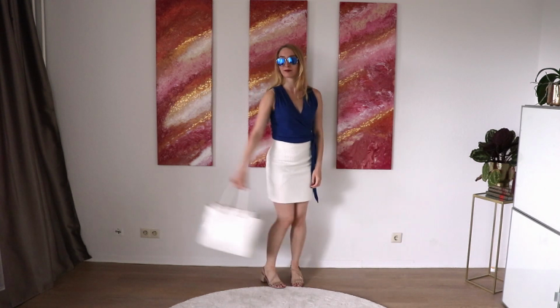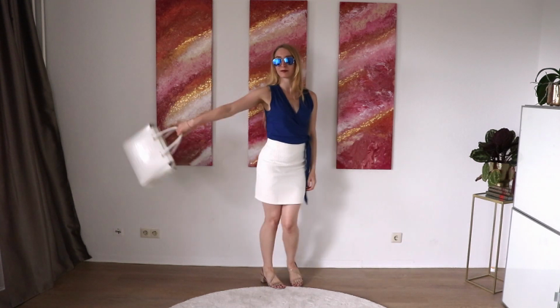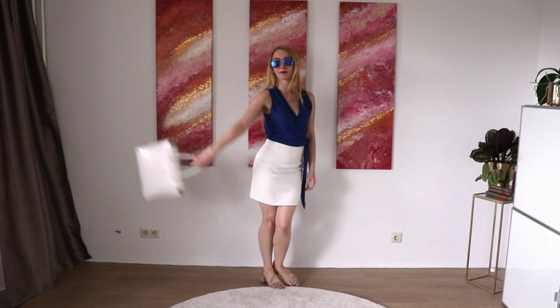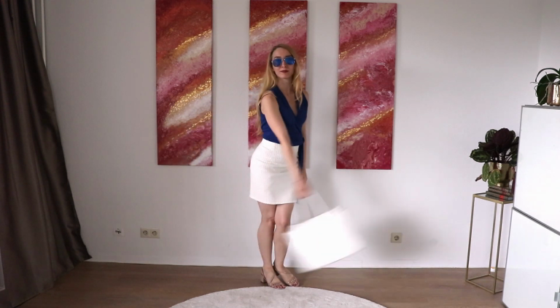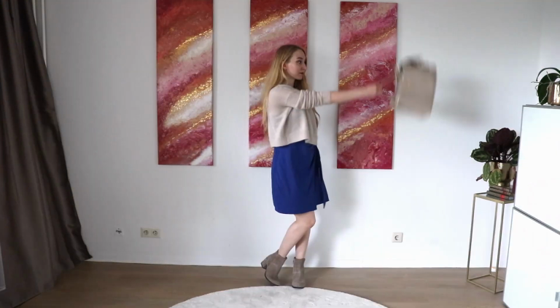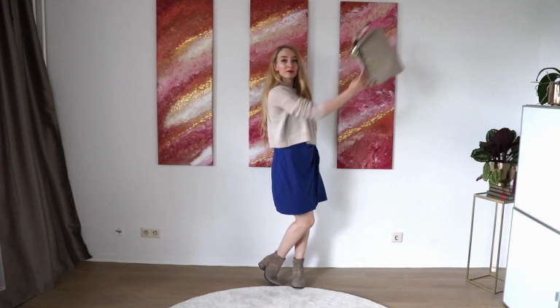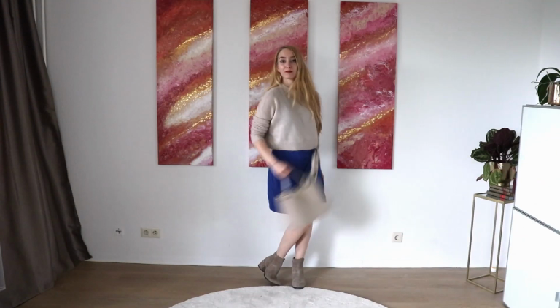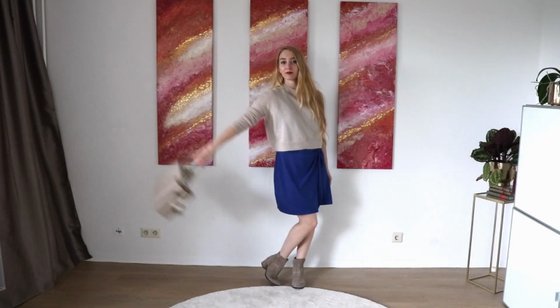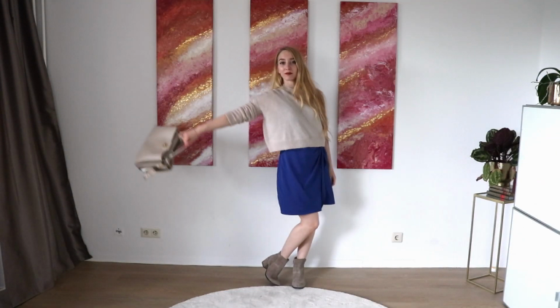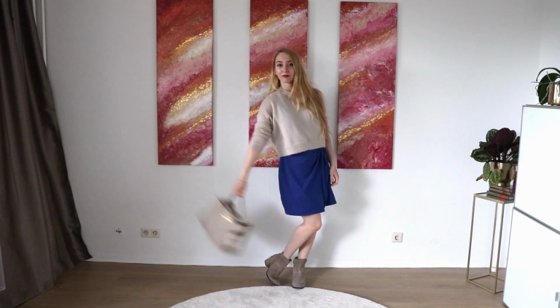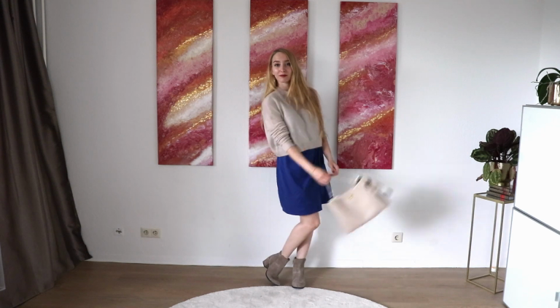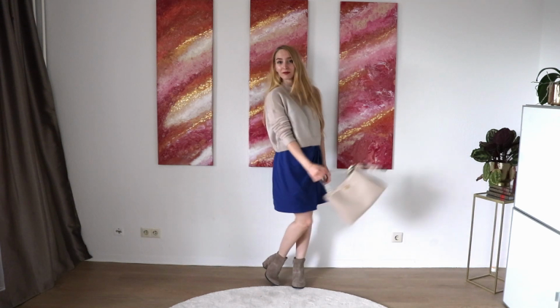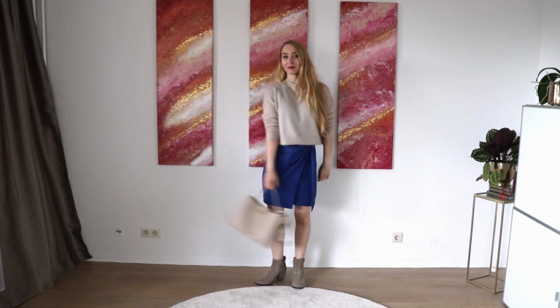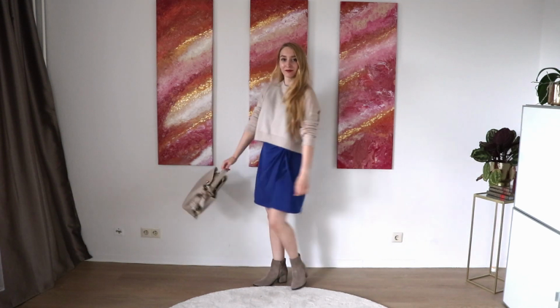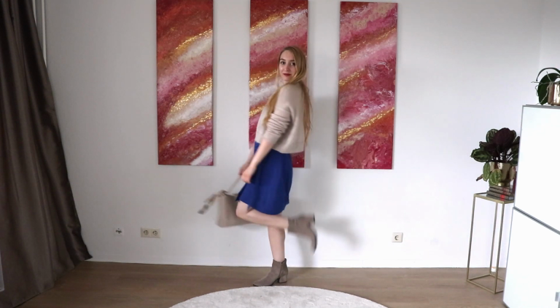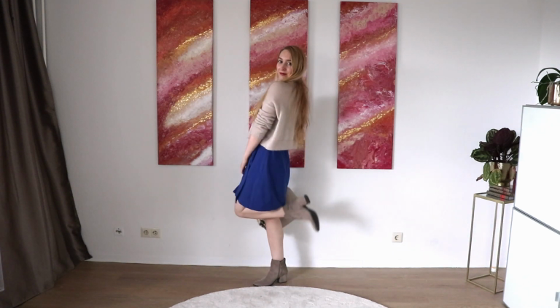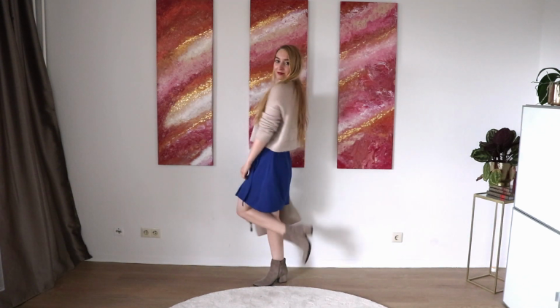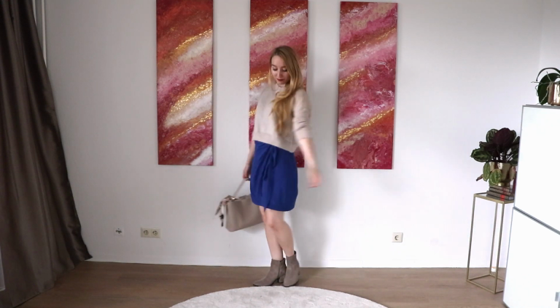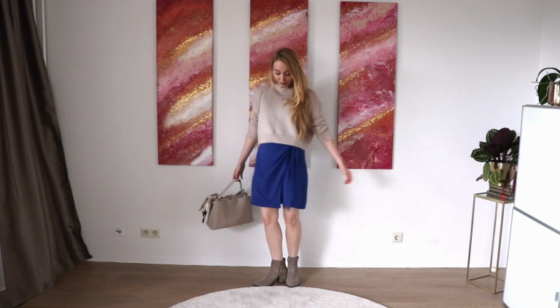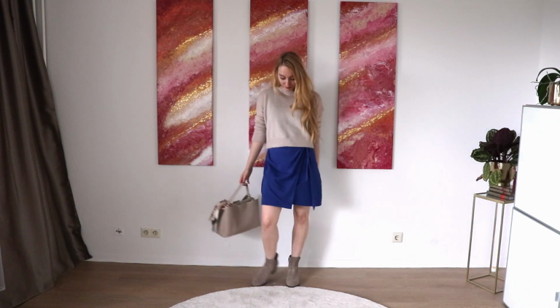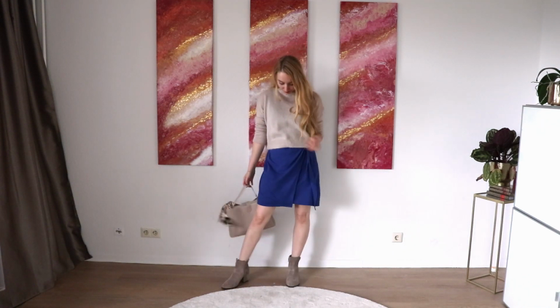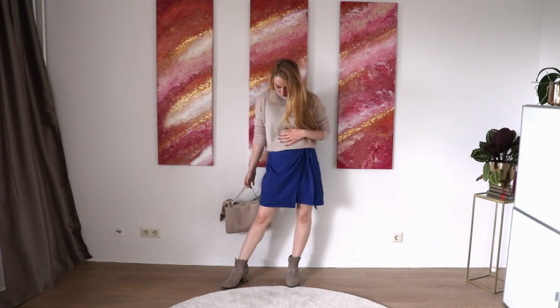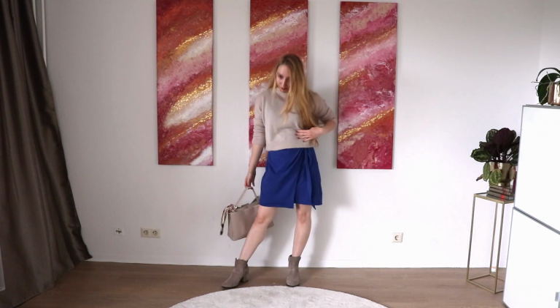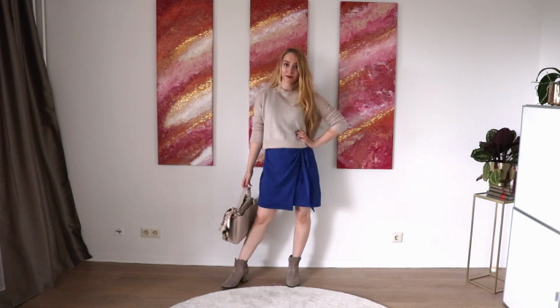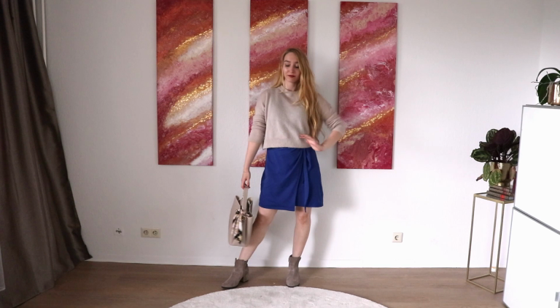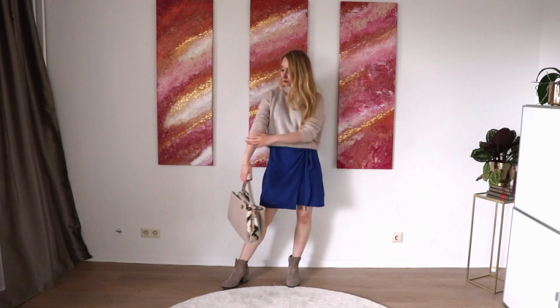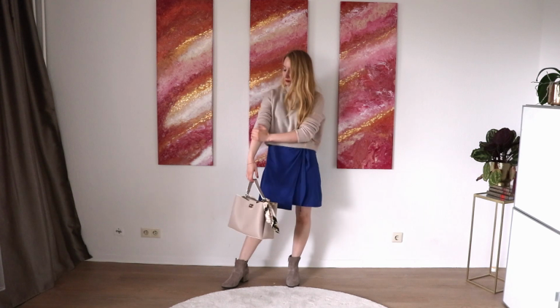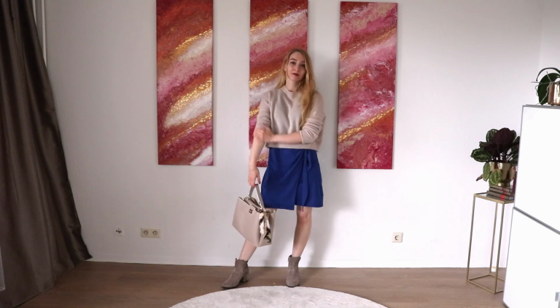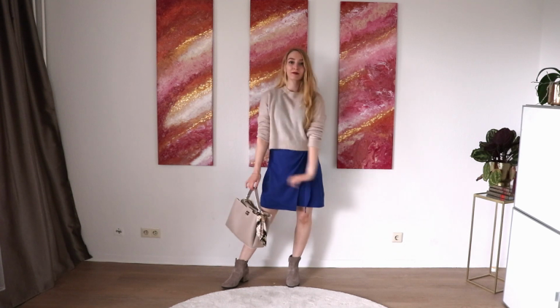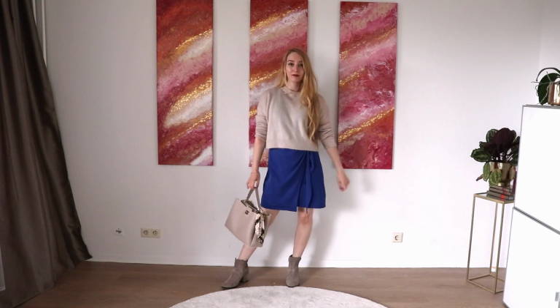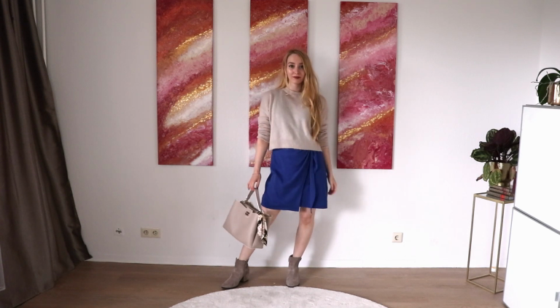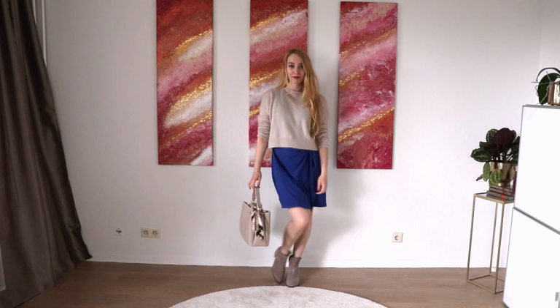For a more casual look, I would just throw on a beige sweater — it has nice golden threads — beige ankle boots and a bag.